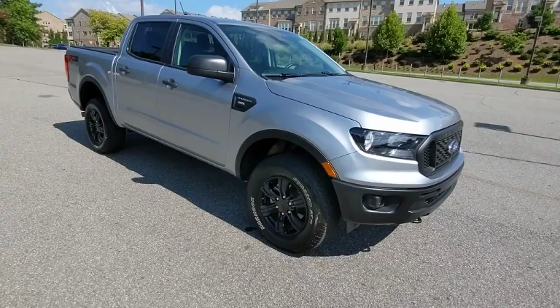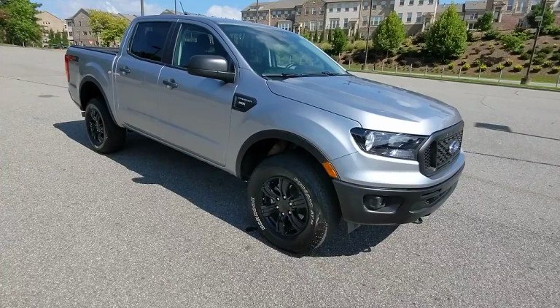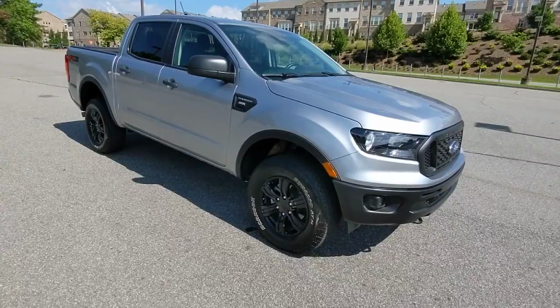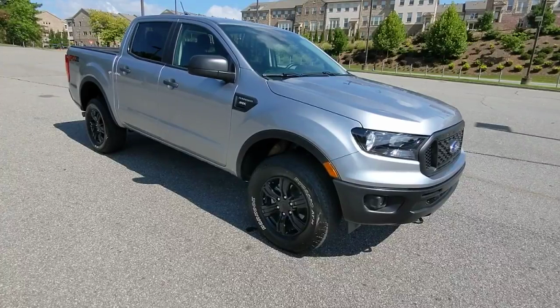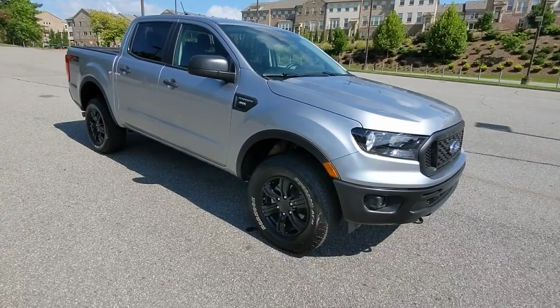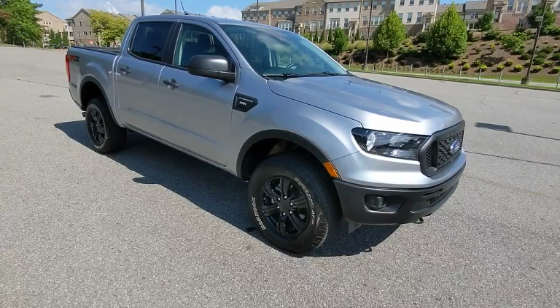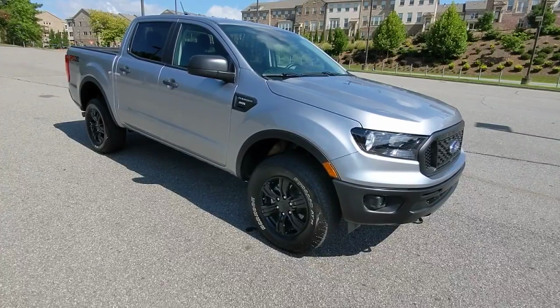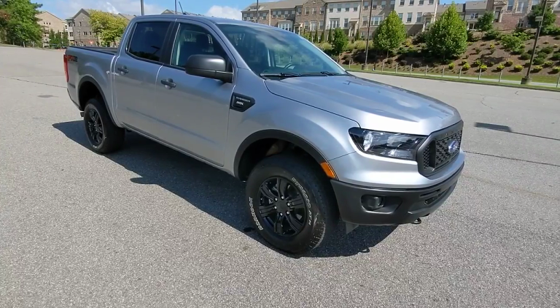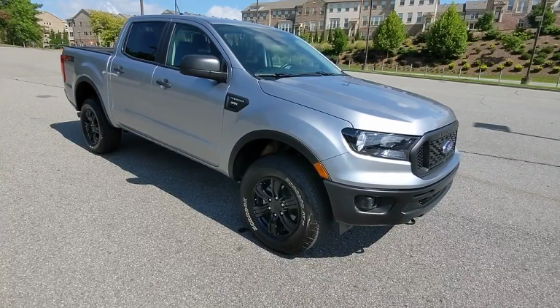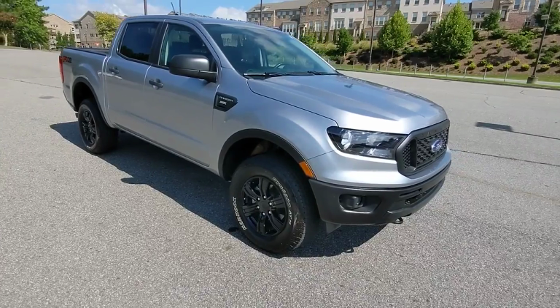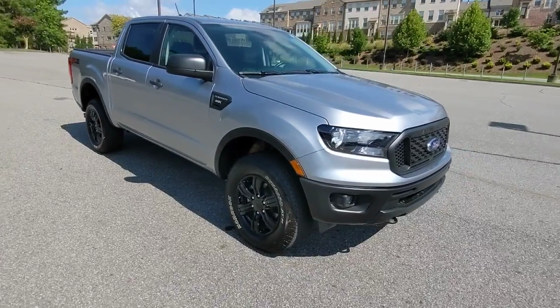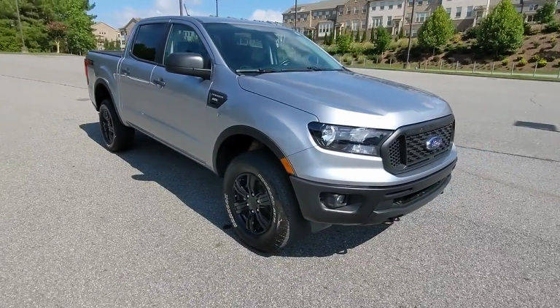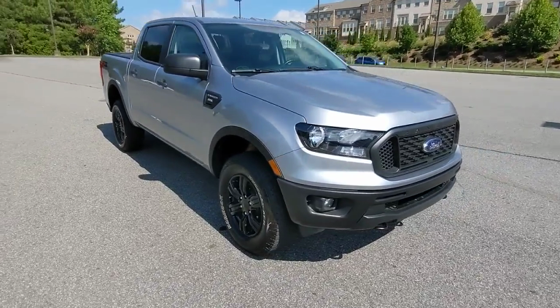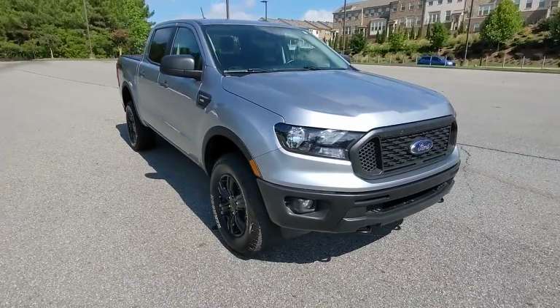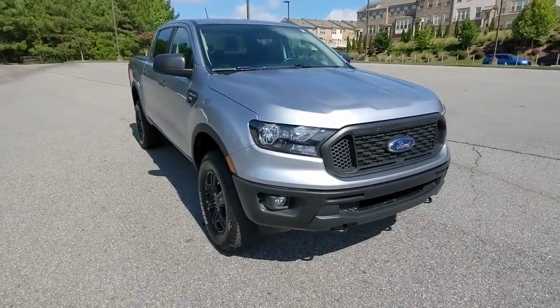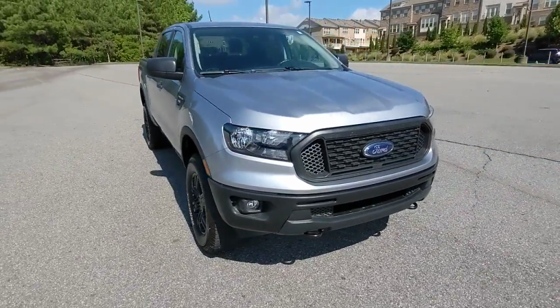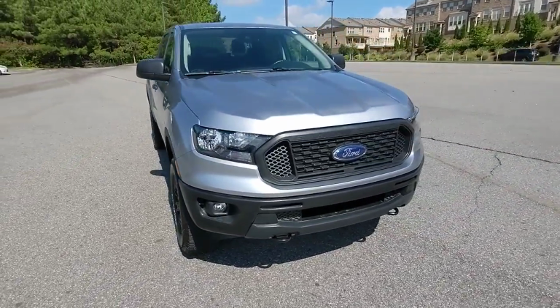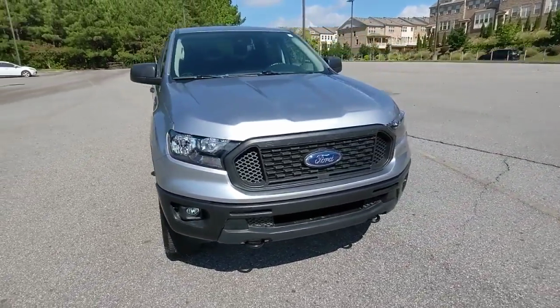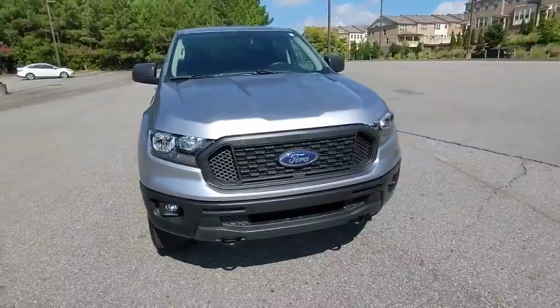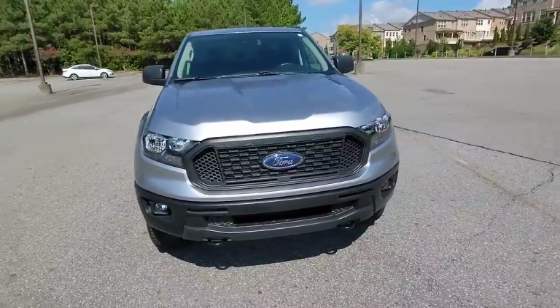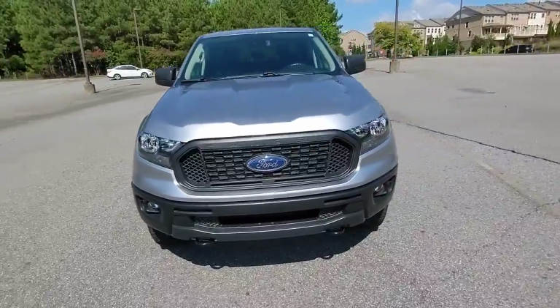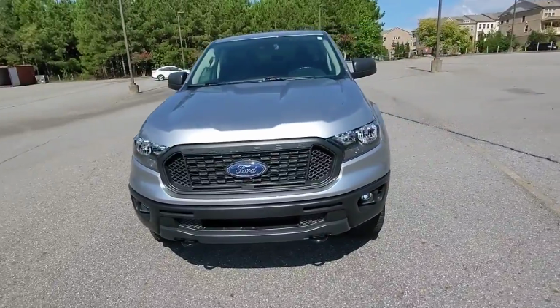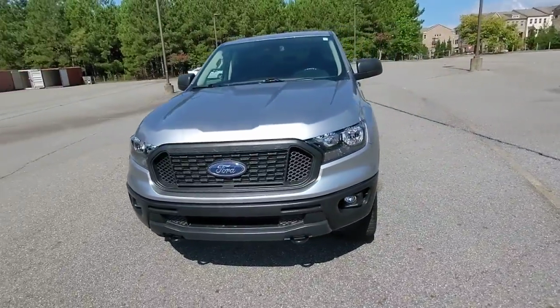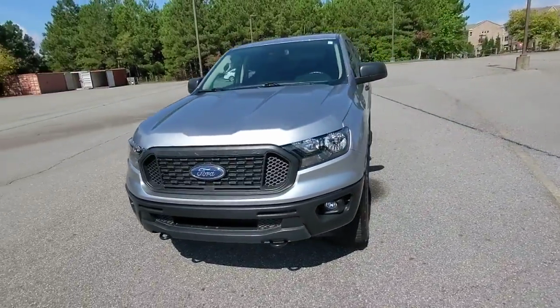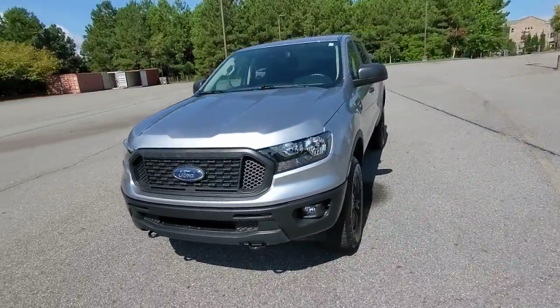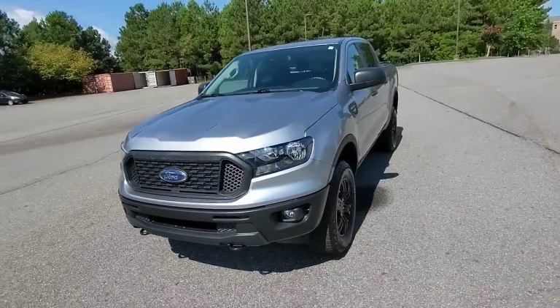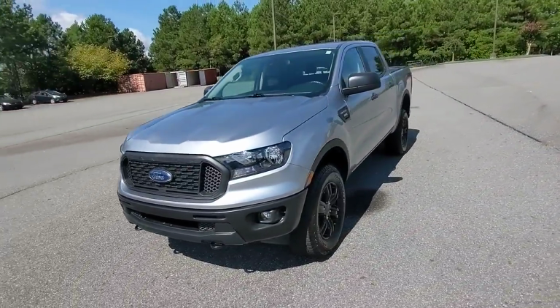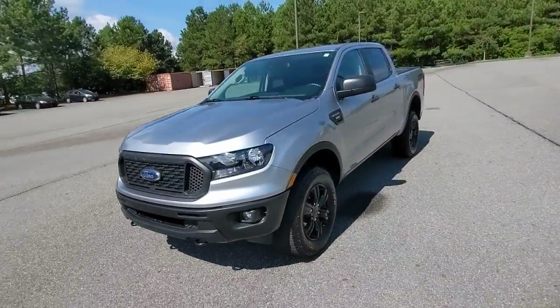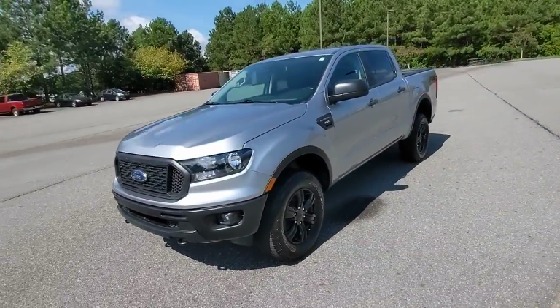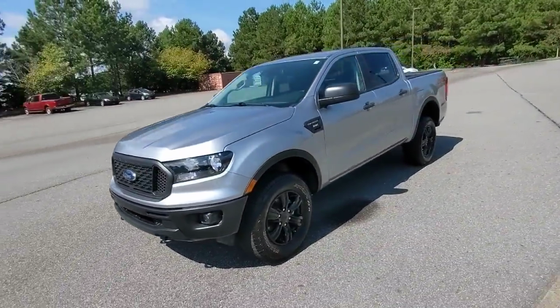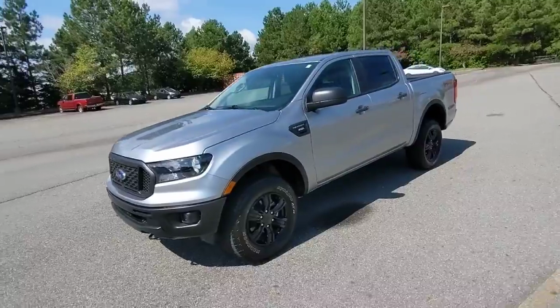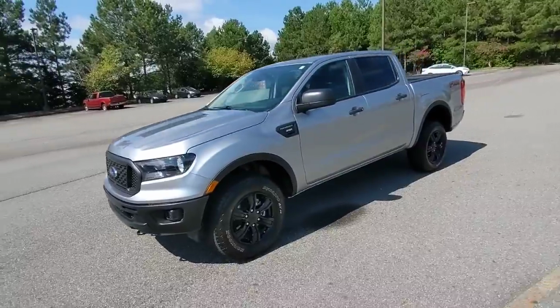Hop into the 2022 Ford Ranger. This vehicle still has fewer than 10,000 miles on the clock, so it won't last long.